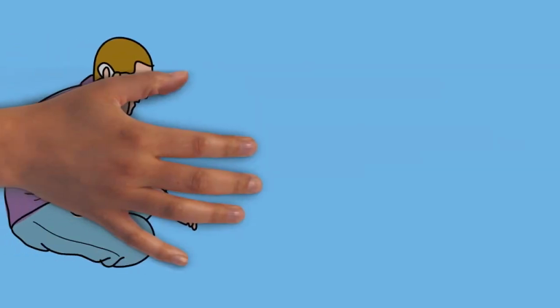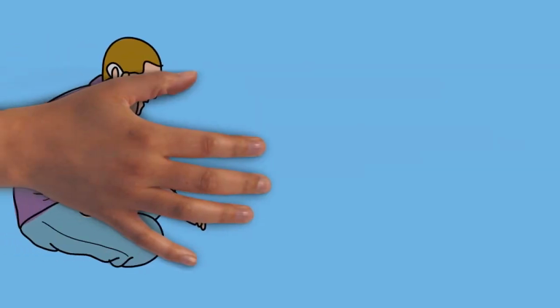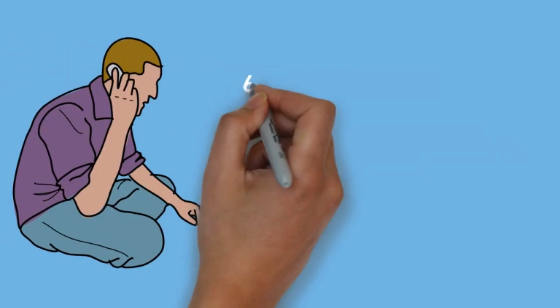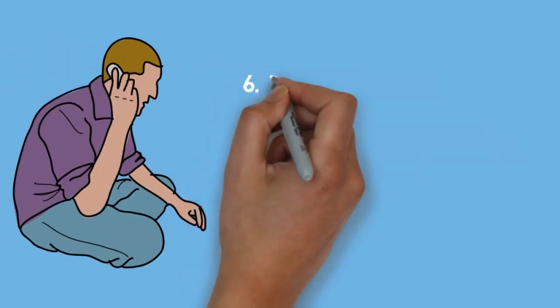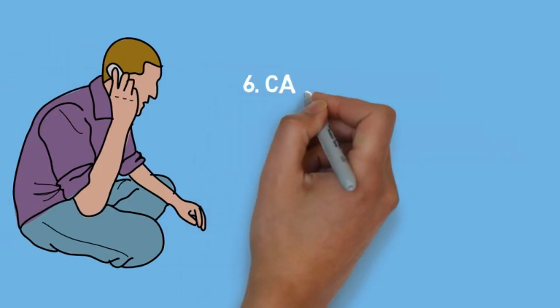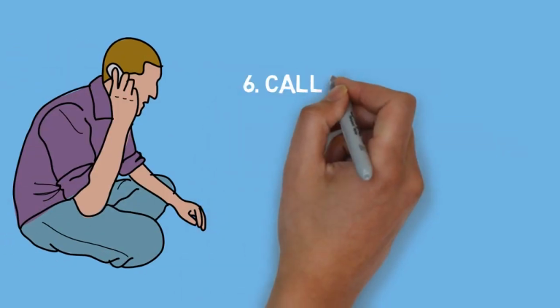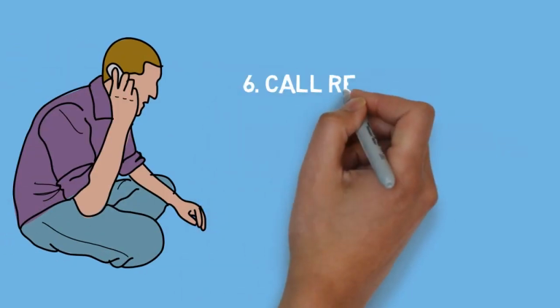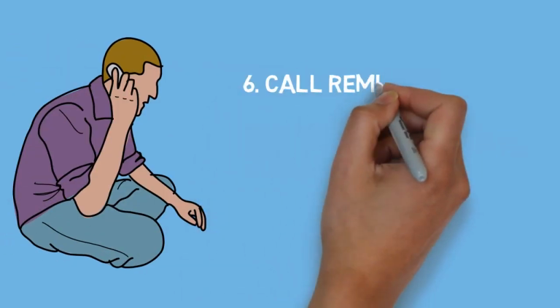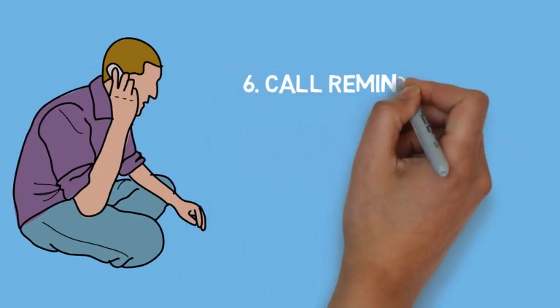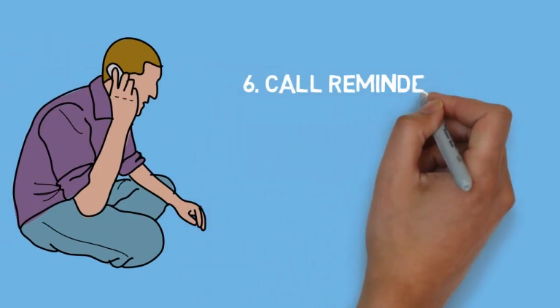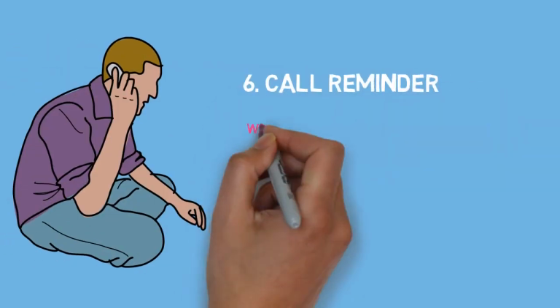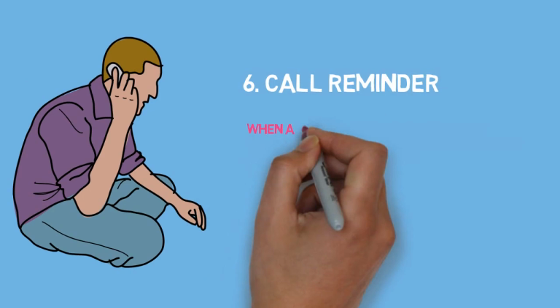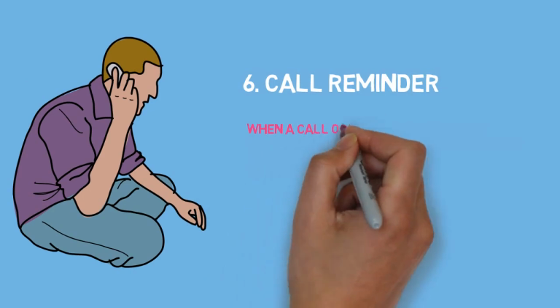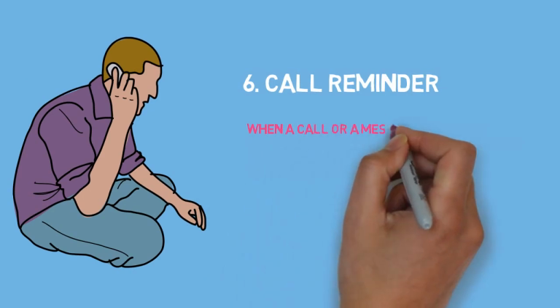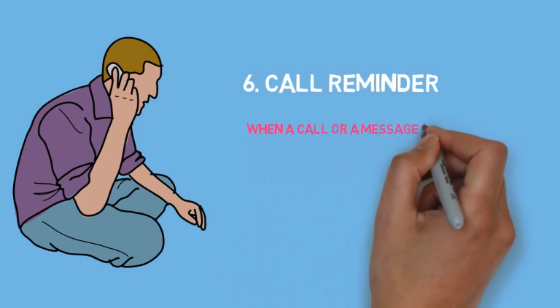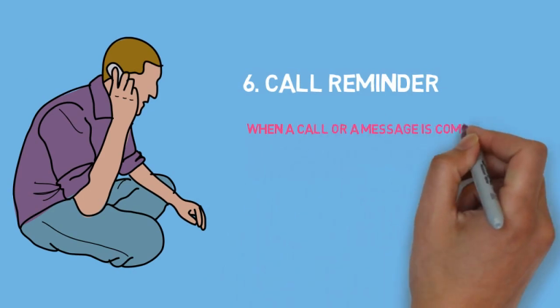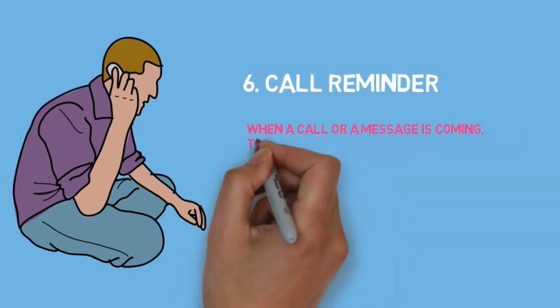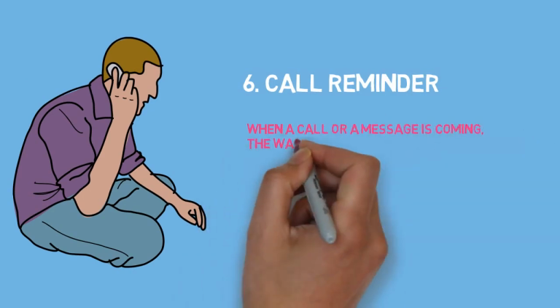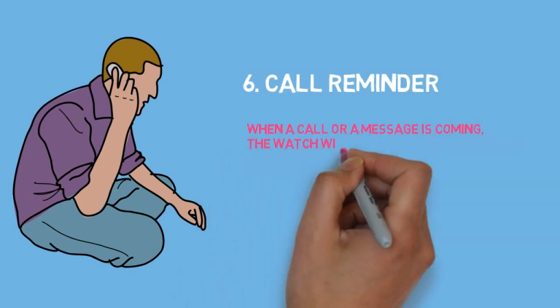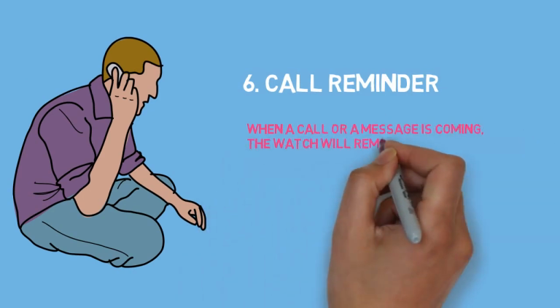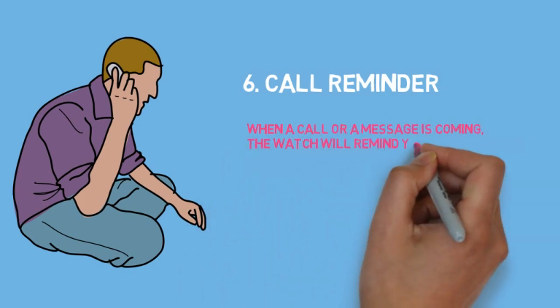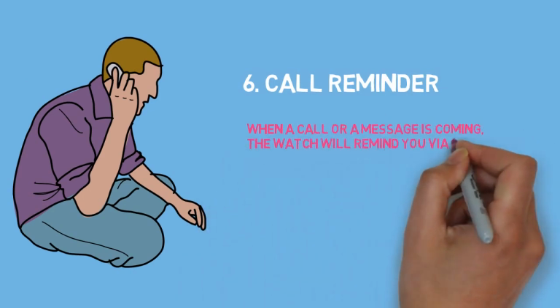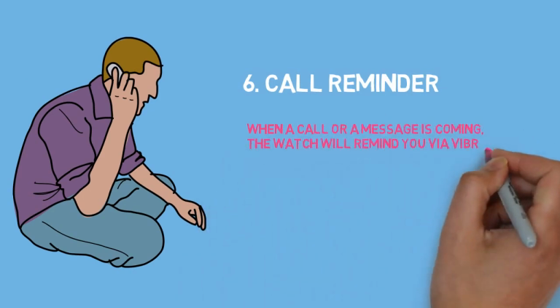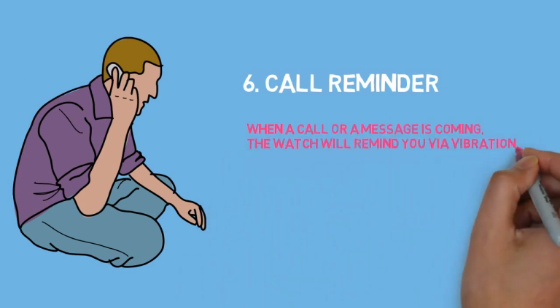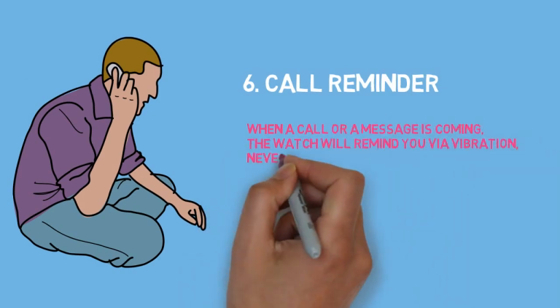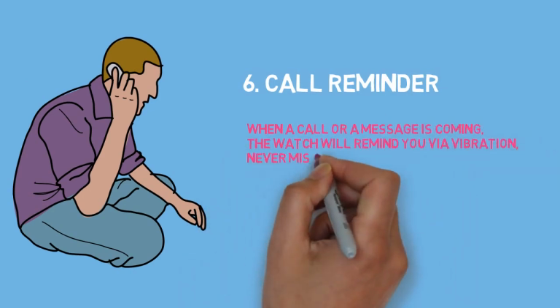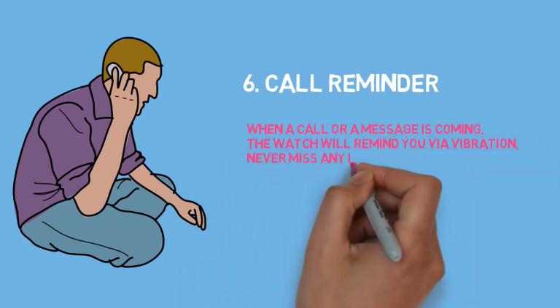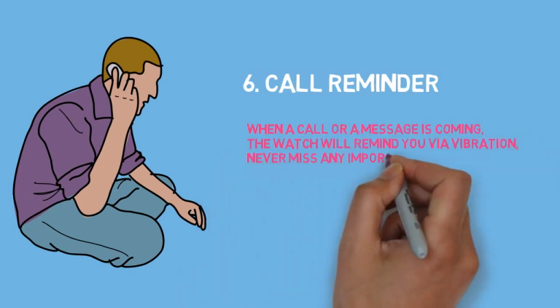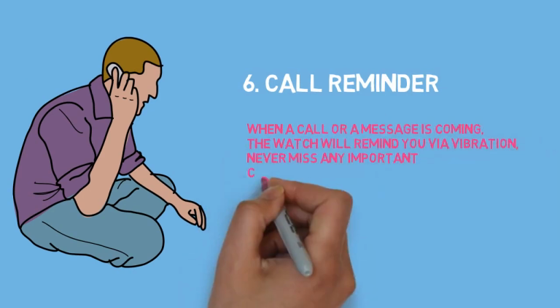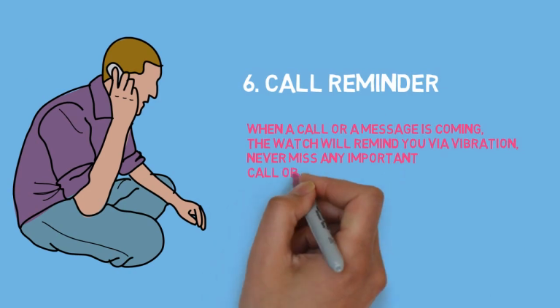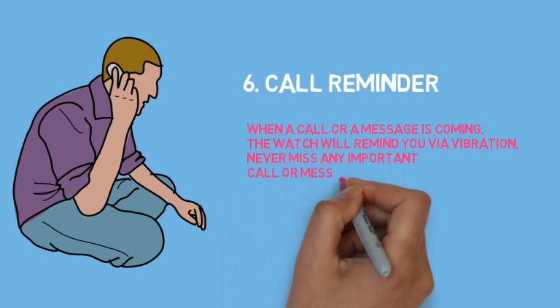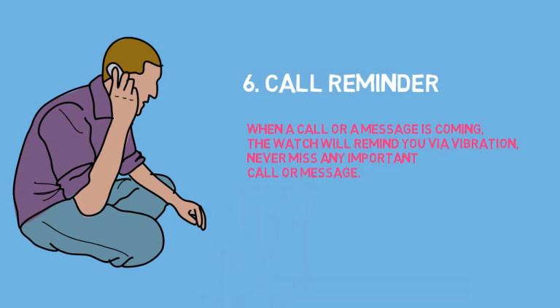6. Call reminder. When a call or a message is coming, the watch will remind you via vibration. Never miss any important call or message.